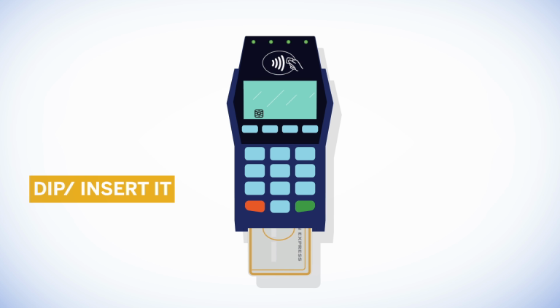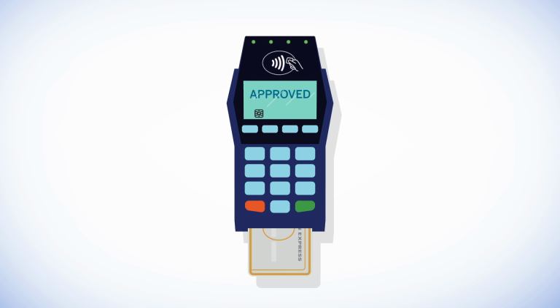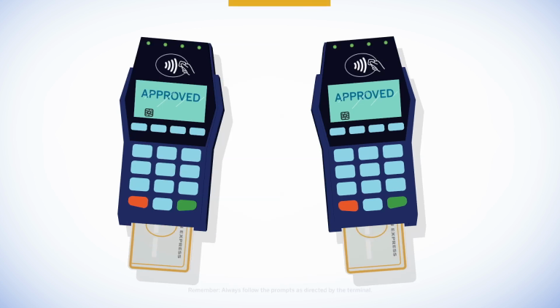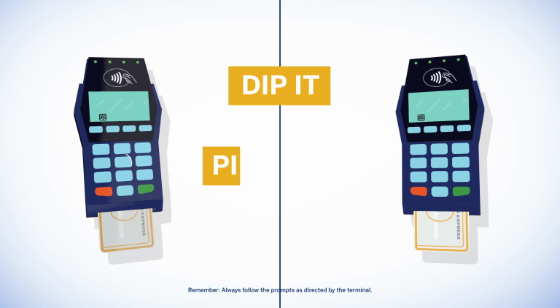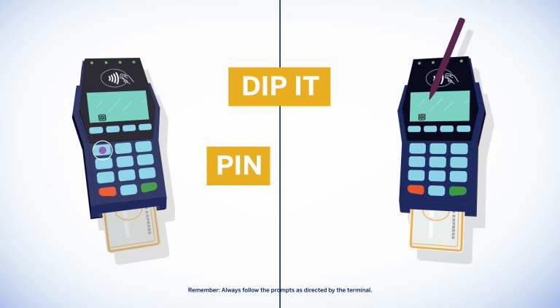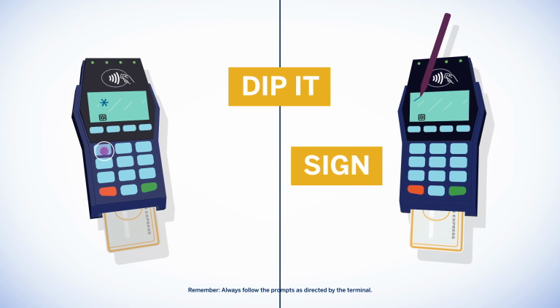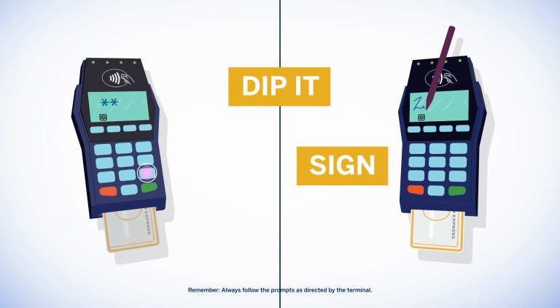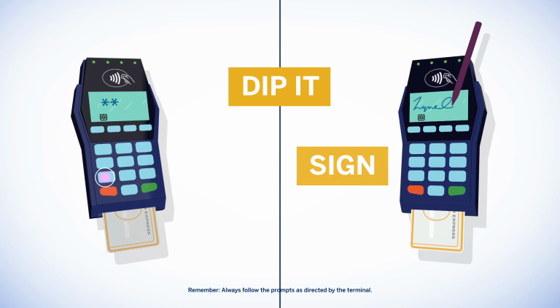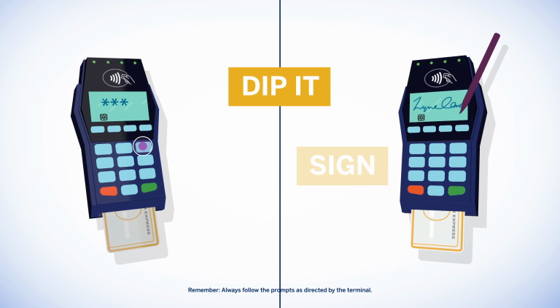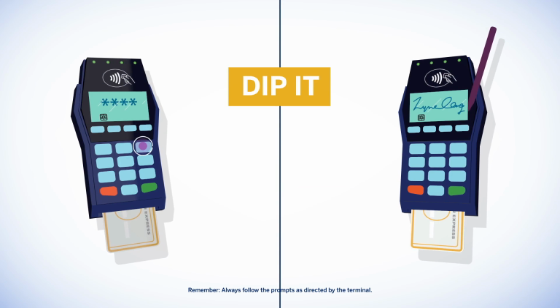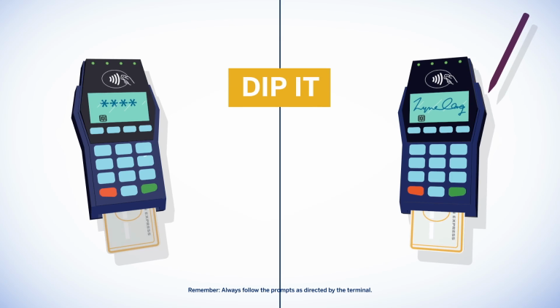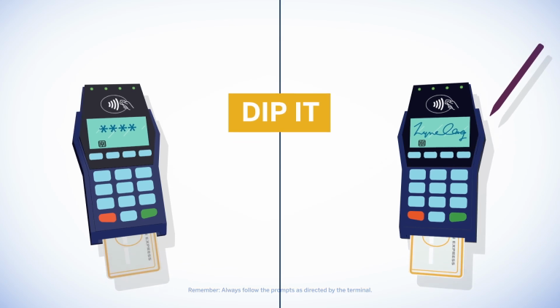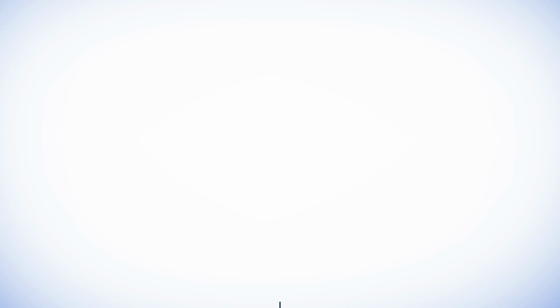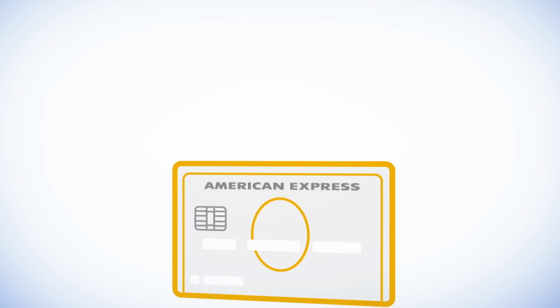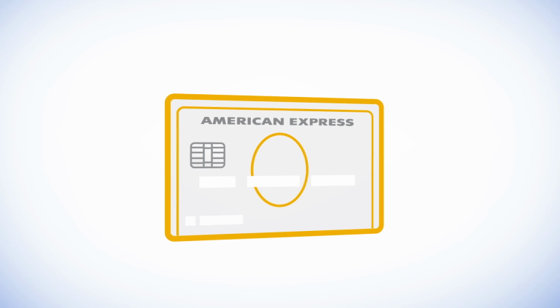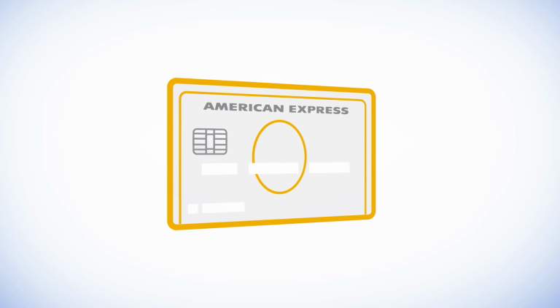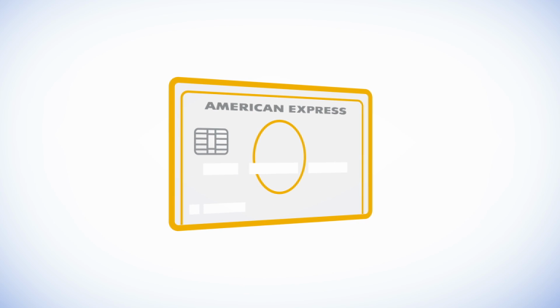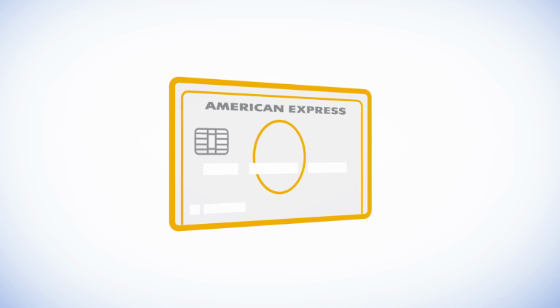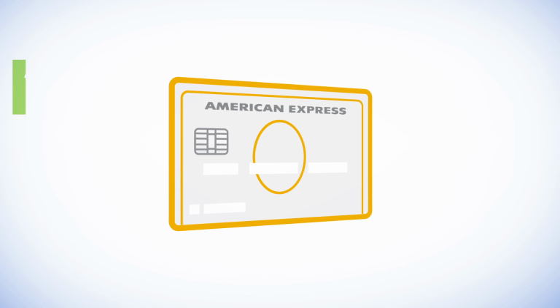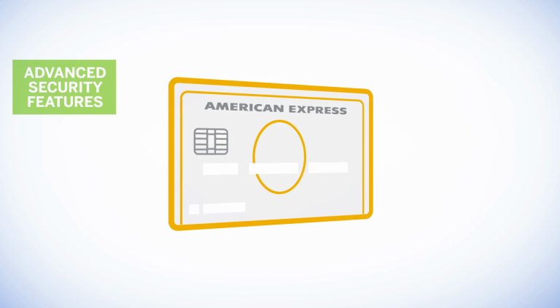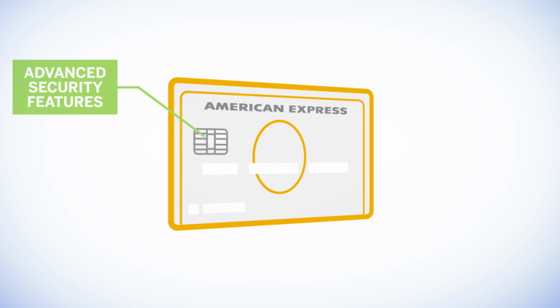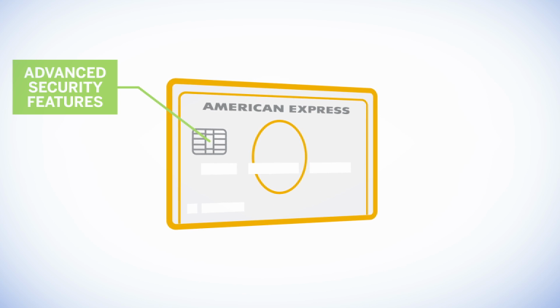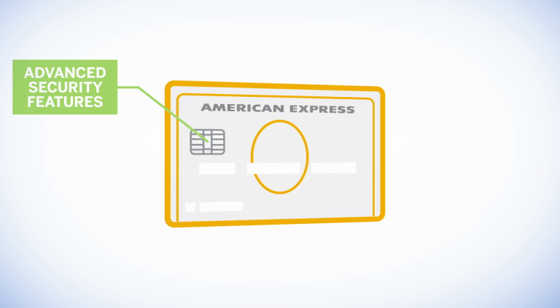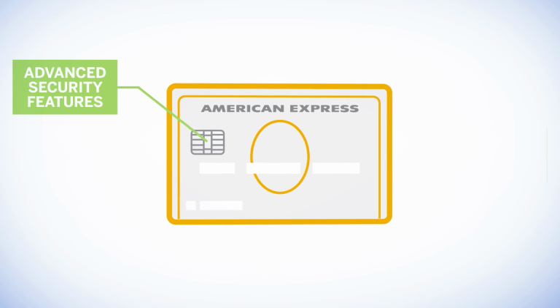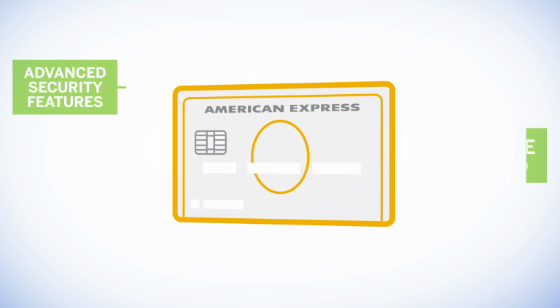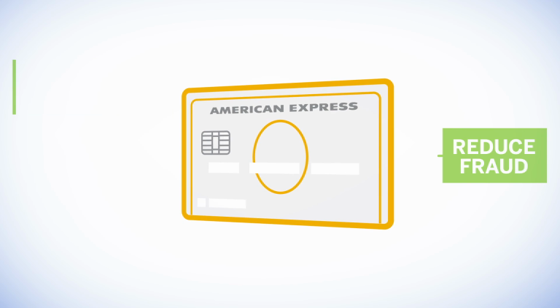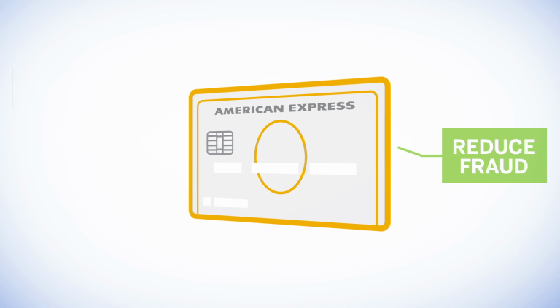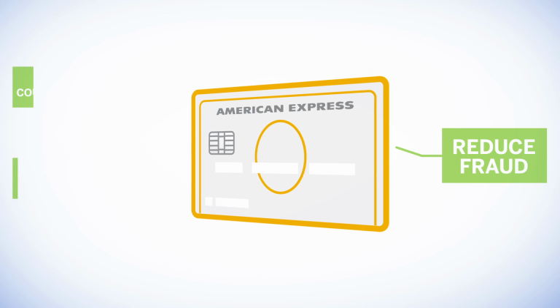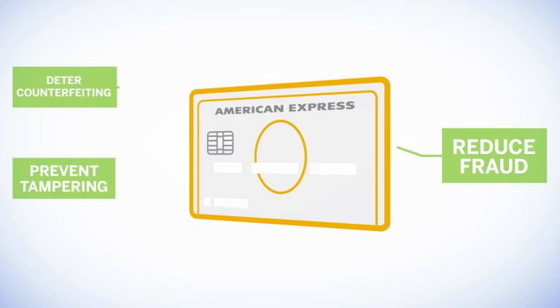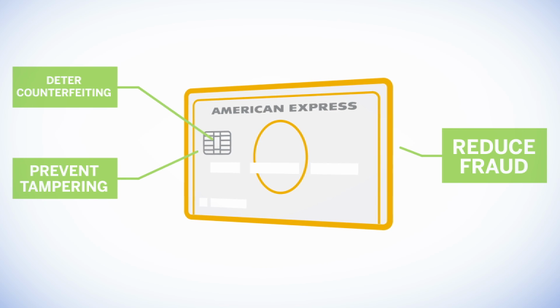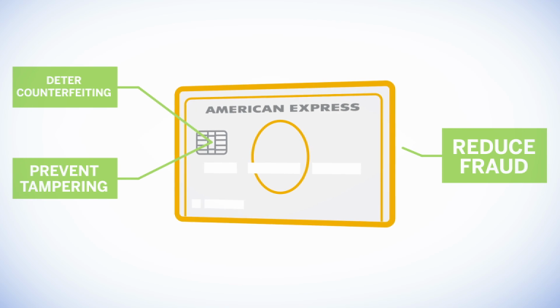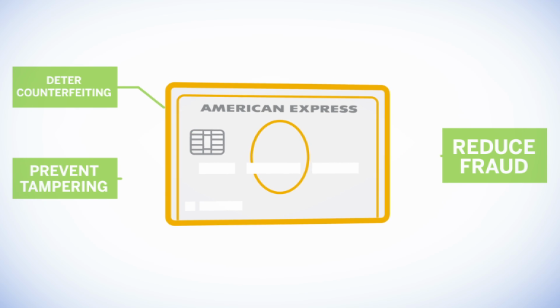Based on the type of chip card, a PIN or signature may also be required. When used, it provides both card members and merchants peace of mind, knowing that advanced security features are in place to help reduce fraud, deter counterfeiting and prevent tampering.